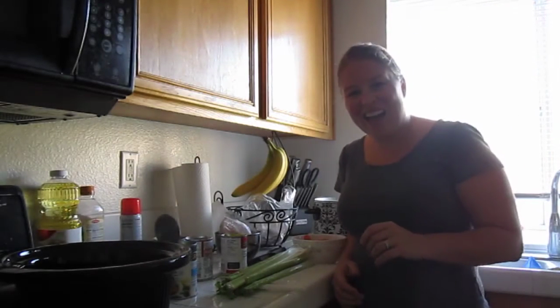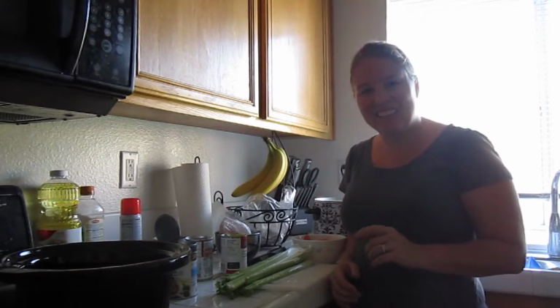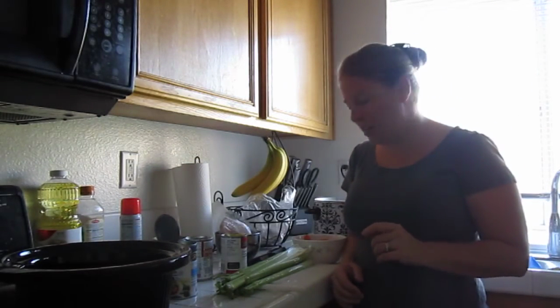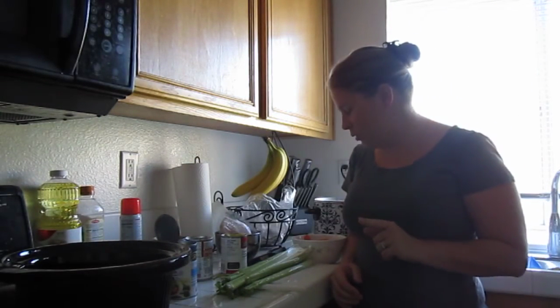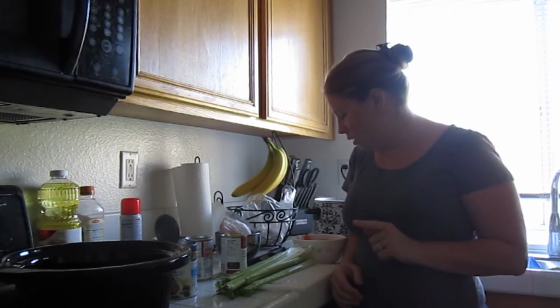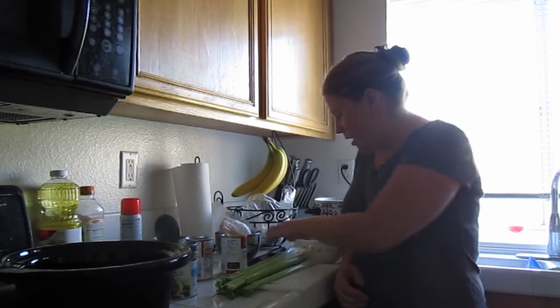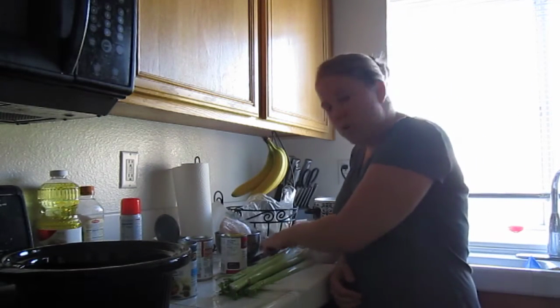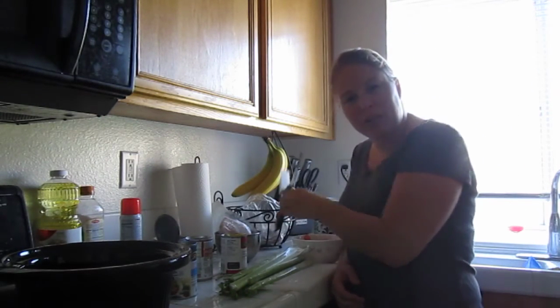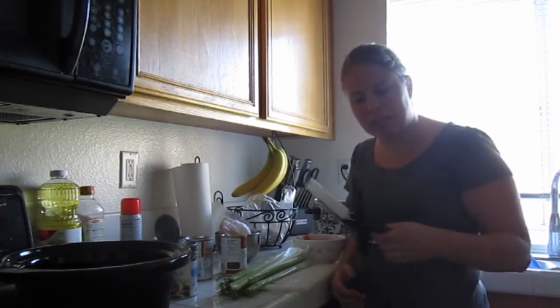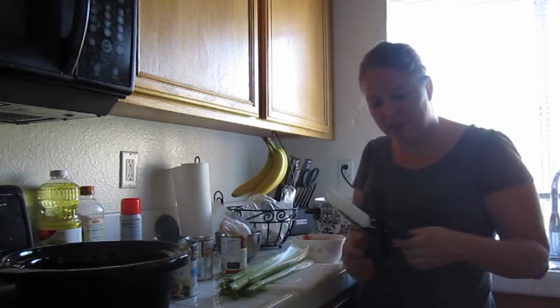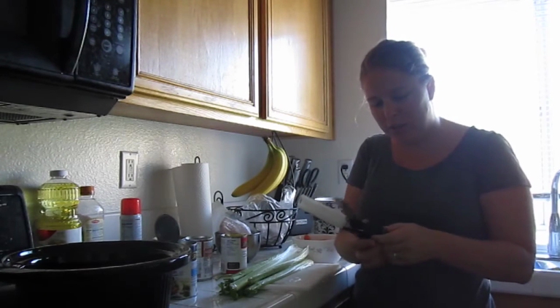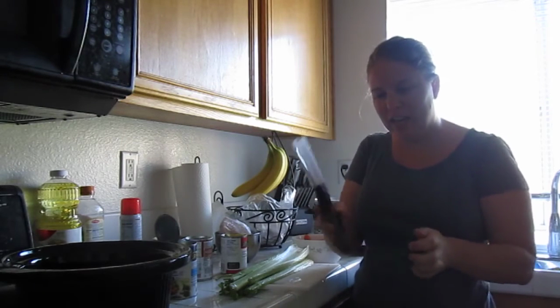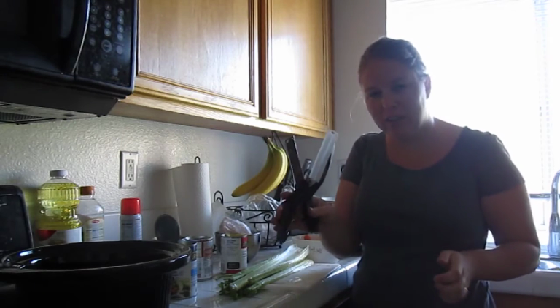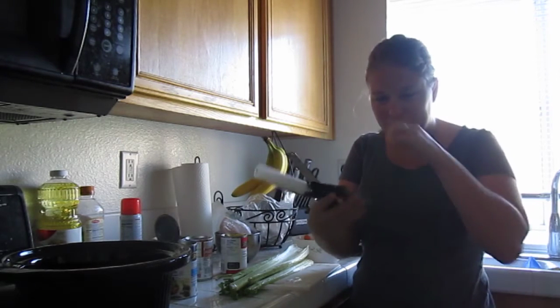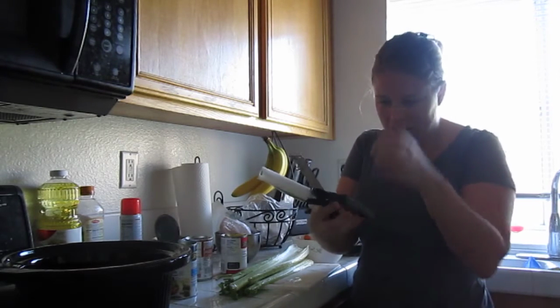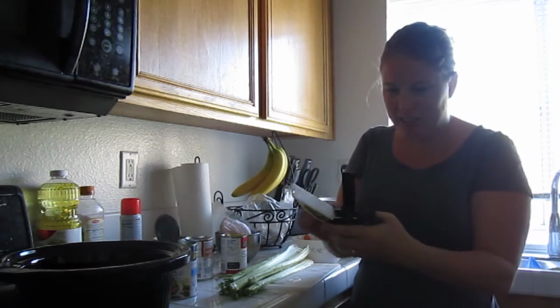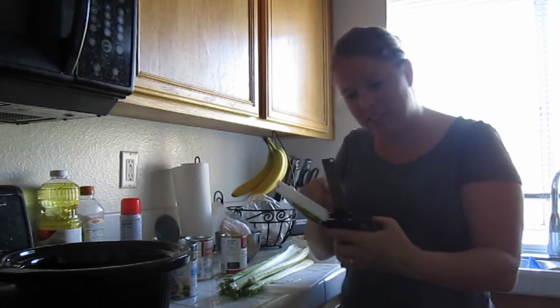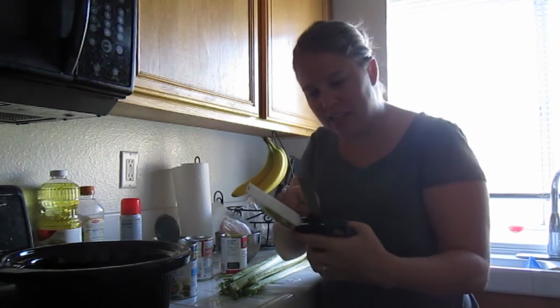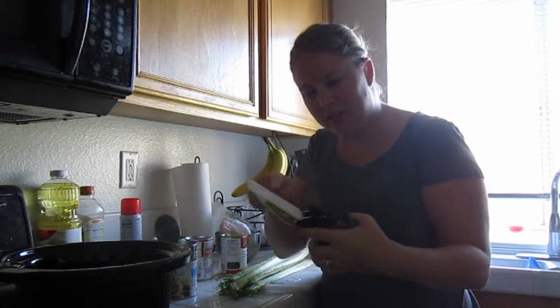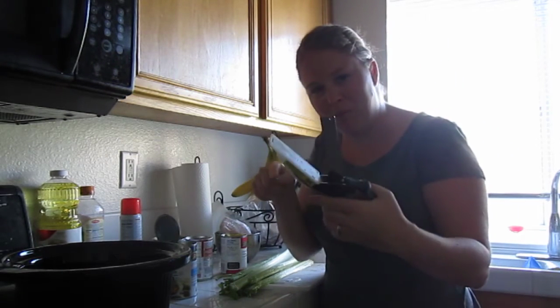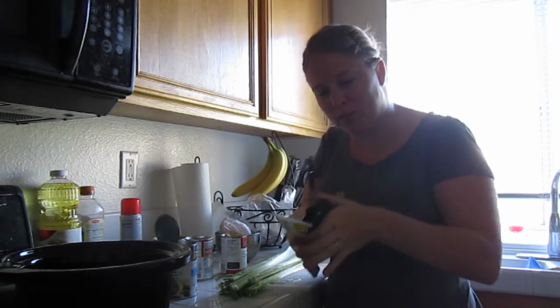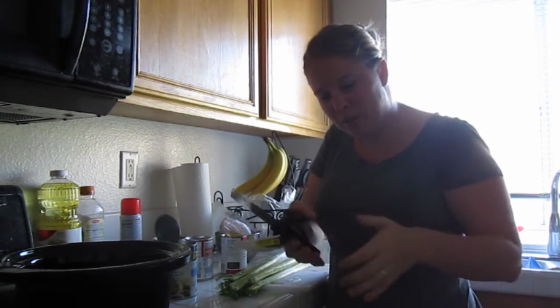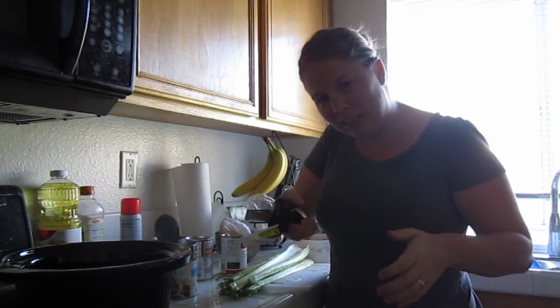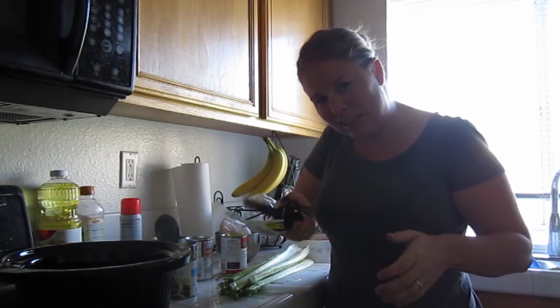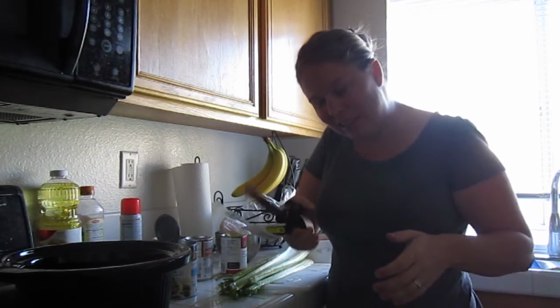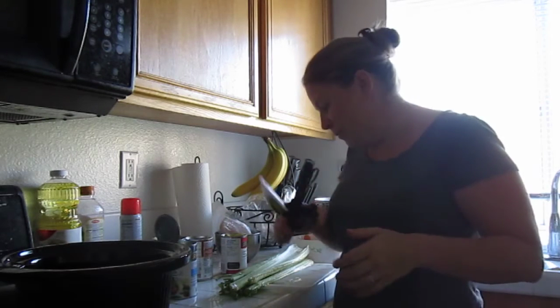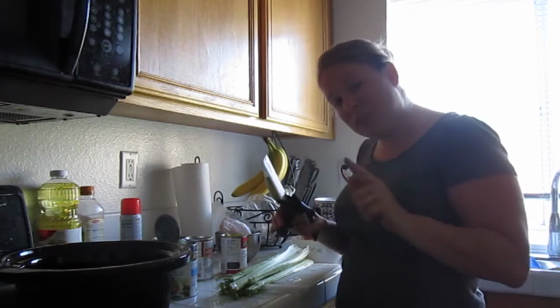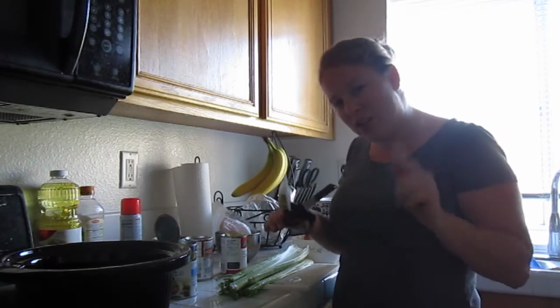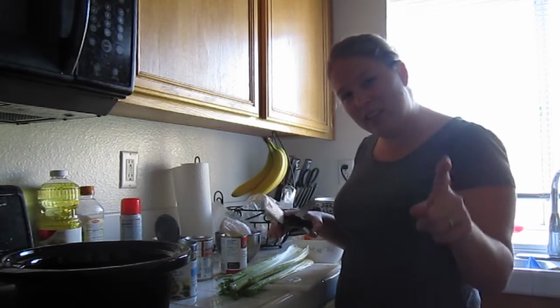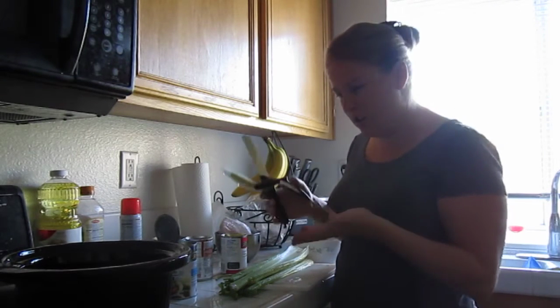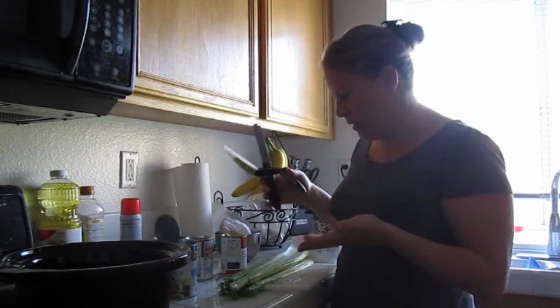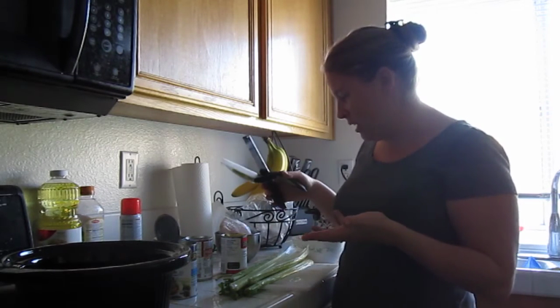Hi, guys. Today I'm going to do a video about one of the birthday presents I got yesterday, which is the Clever Cutter. It's like this knife and cutting board, and you're supposed to just be able to... So I'm excited to try that, and then I thought I'd do a recipe at the same time.